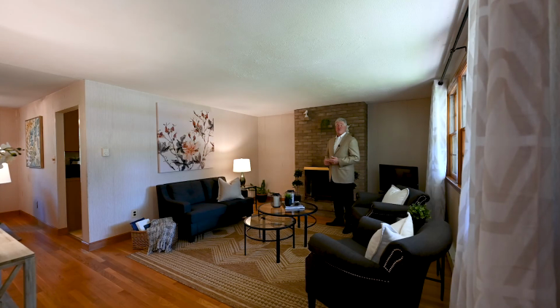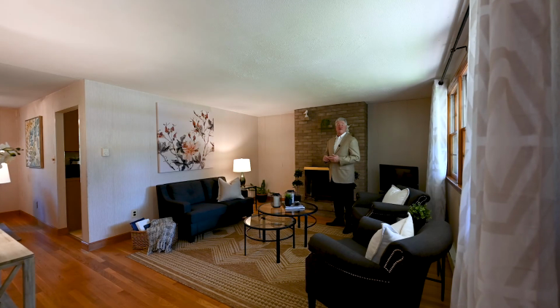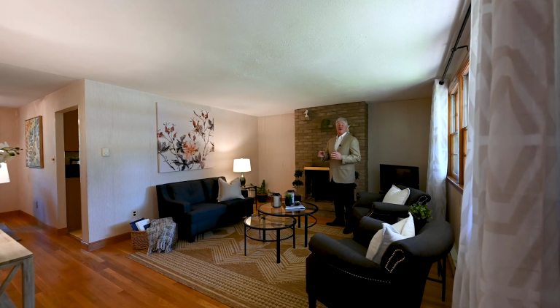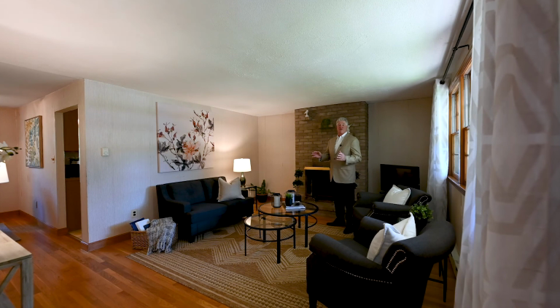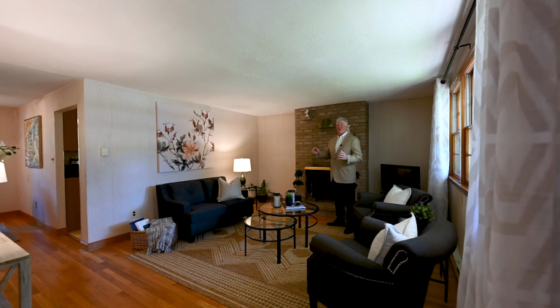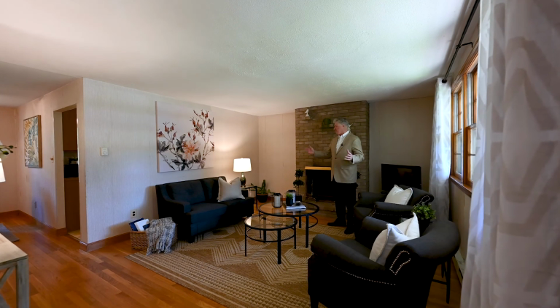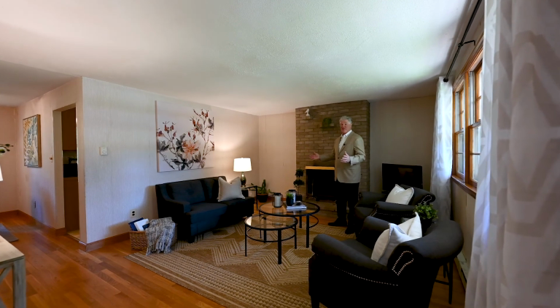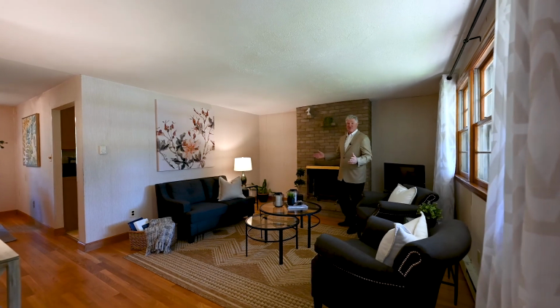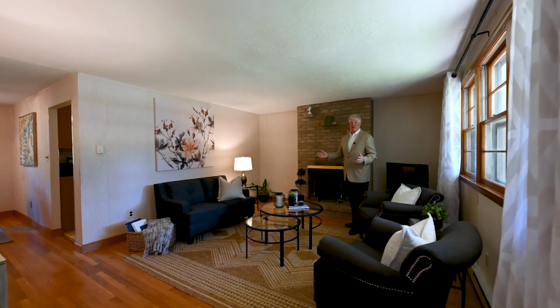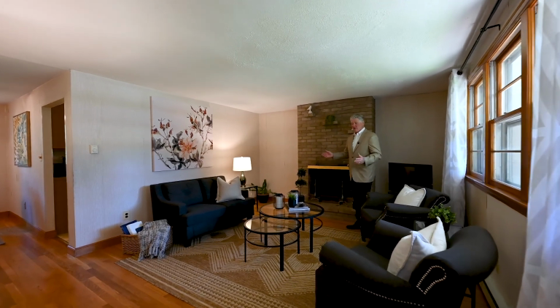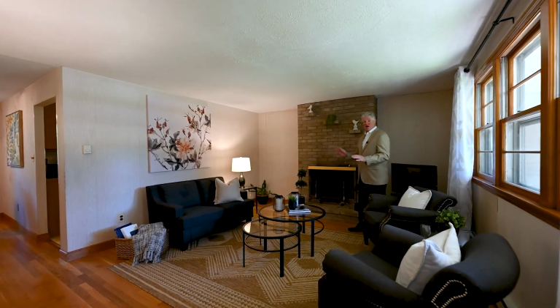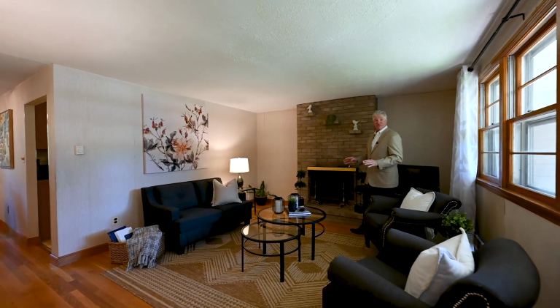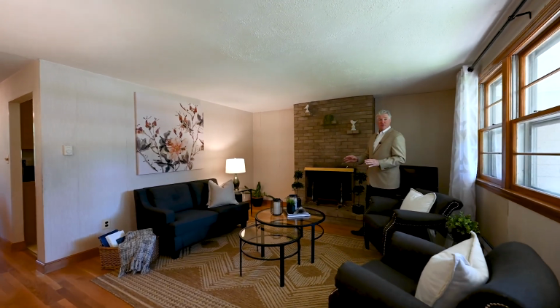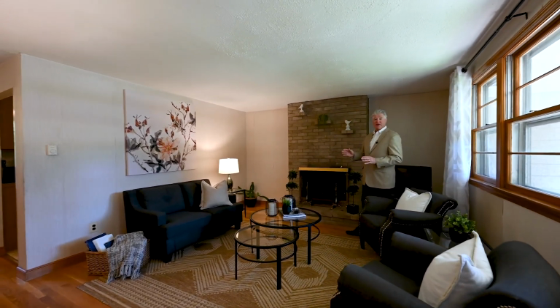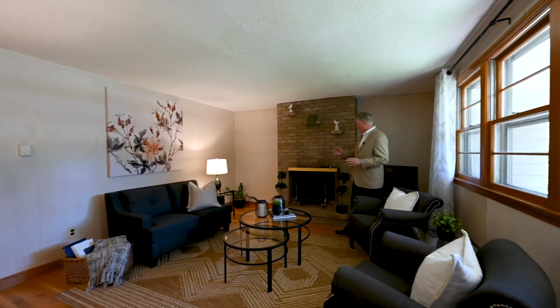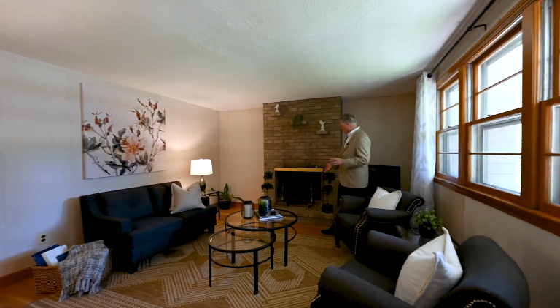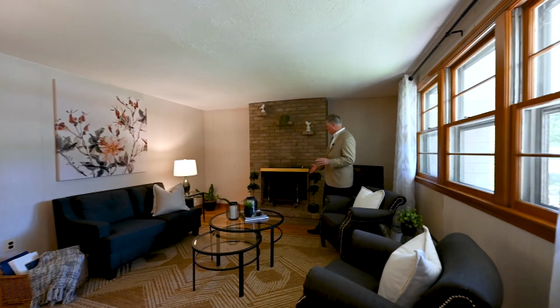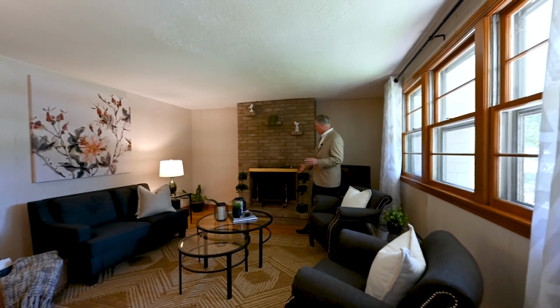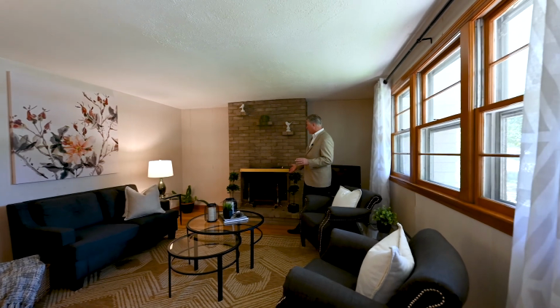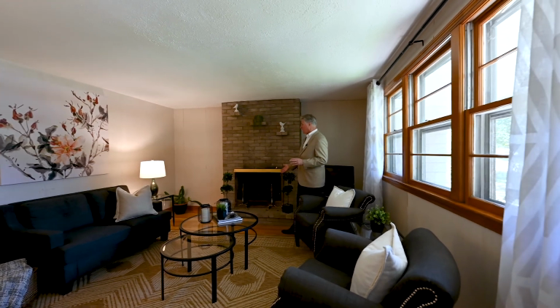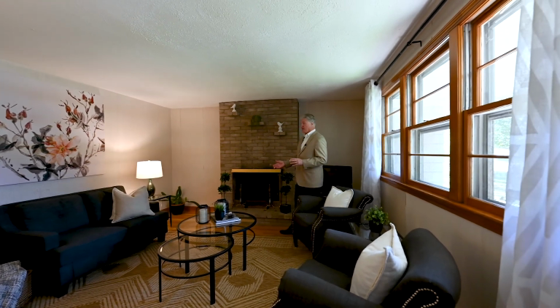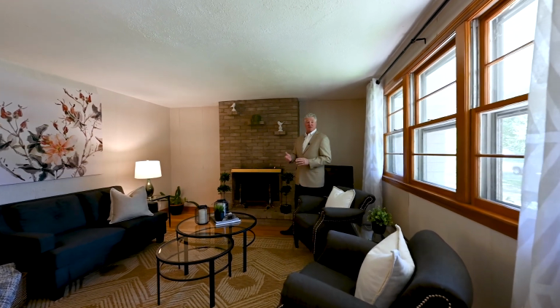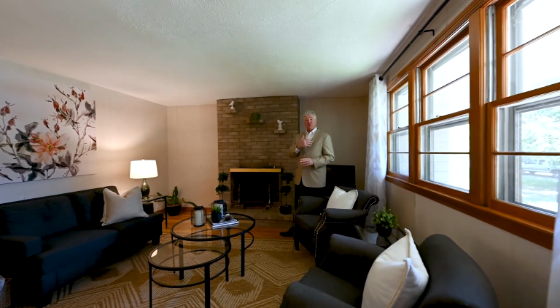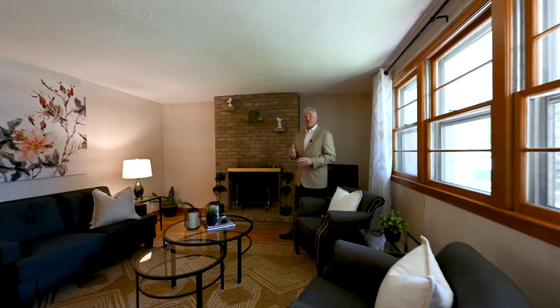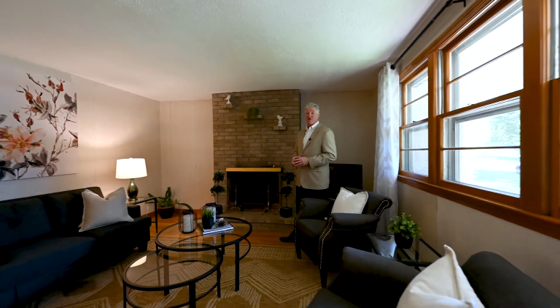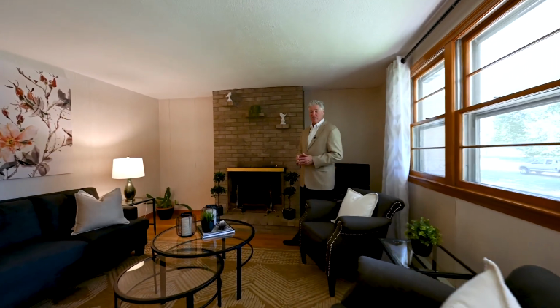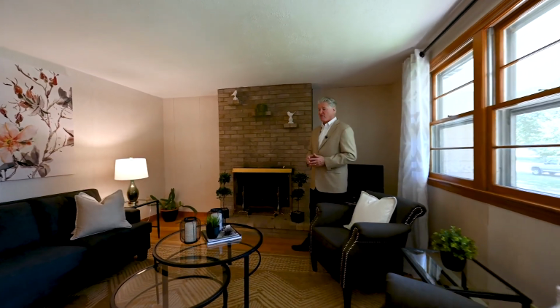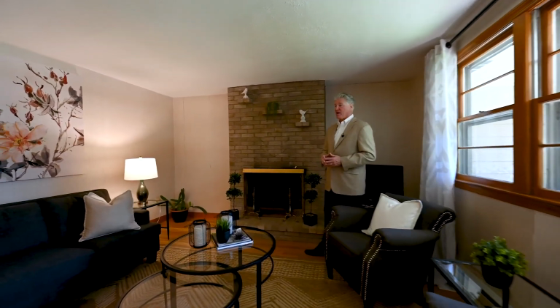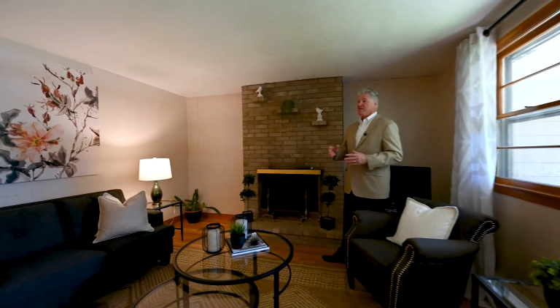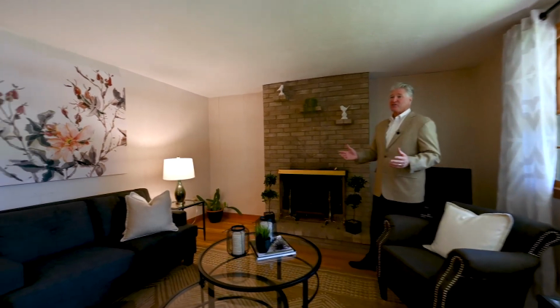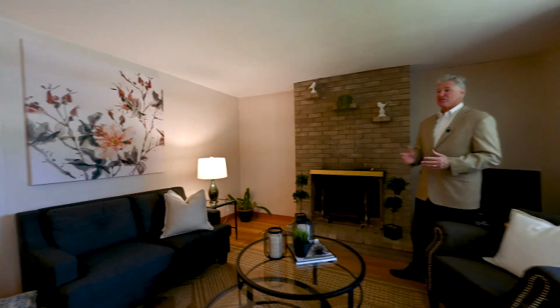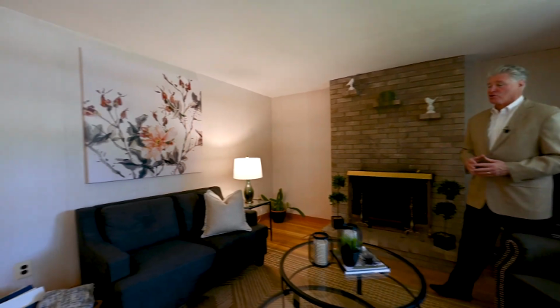When you enter Launching Road, you're greeted by this very nice family room. Hardwood flooring, wood-fired brick fireplace, three-panel window overlooking the front yard. Very spacious room.